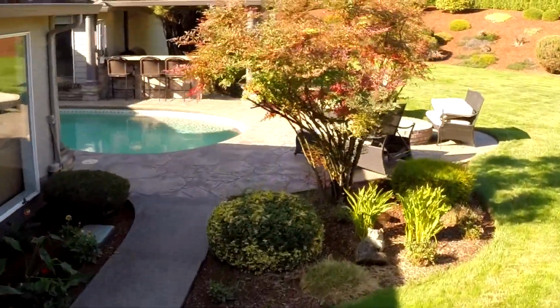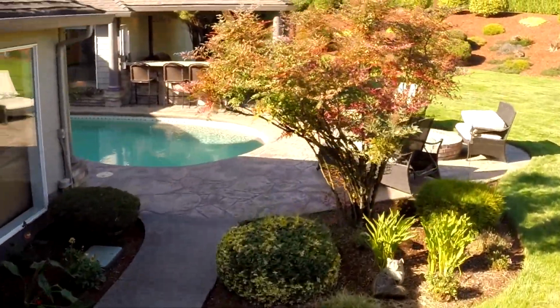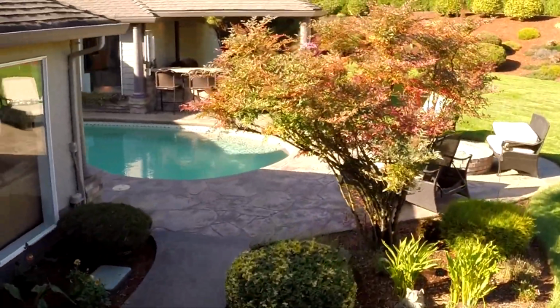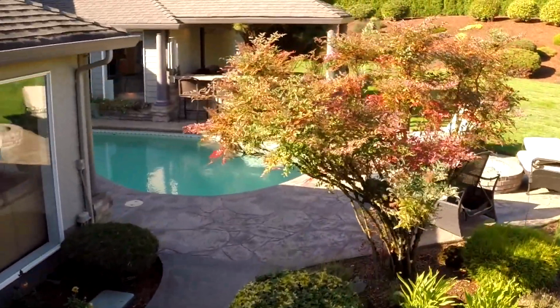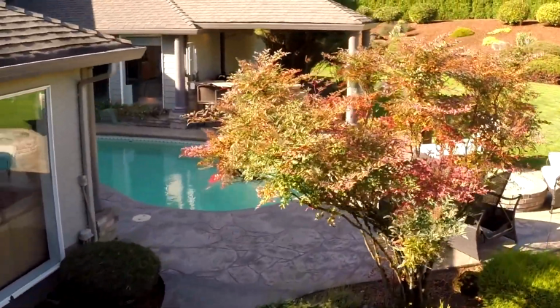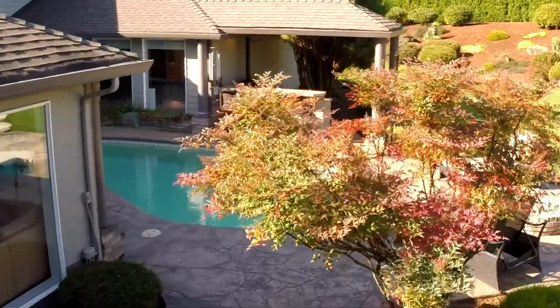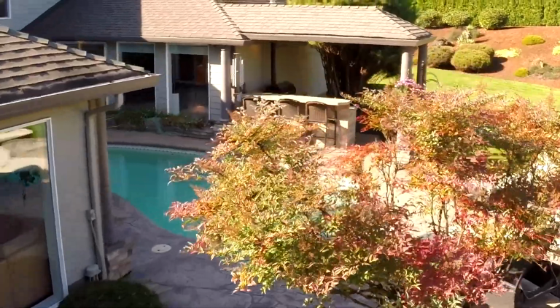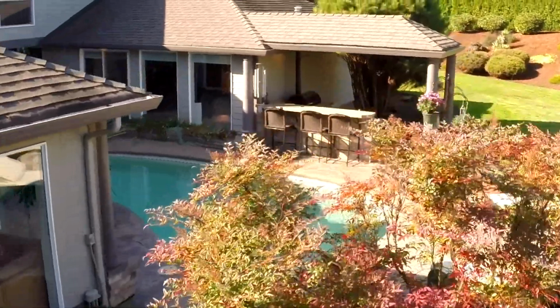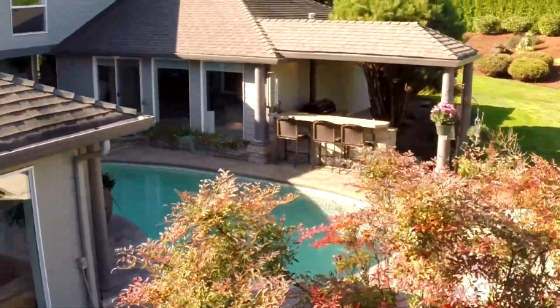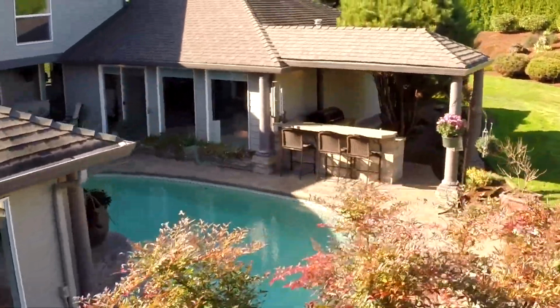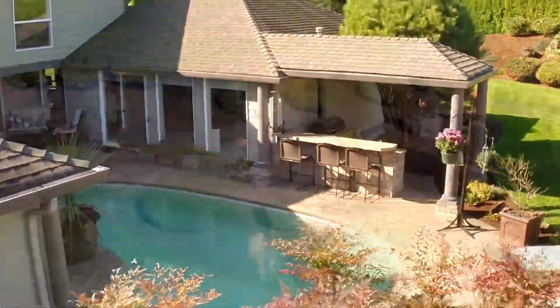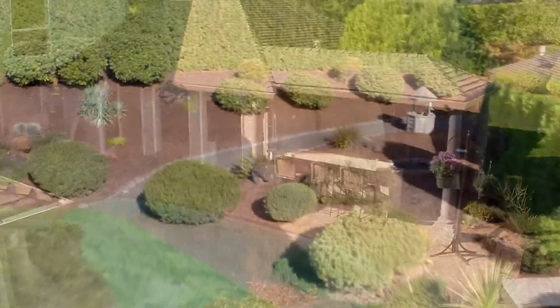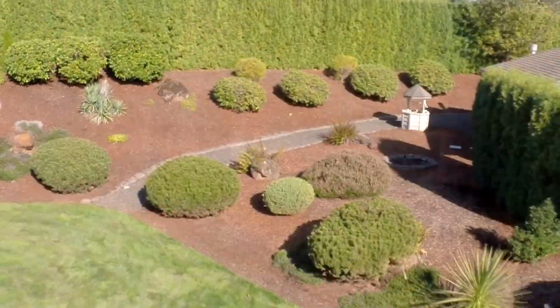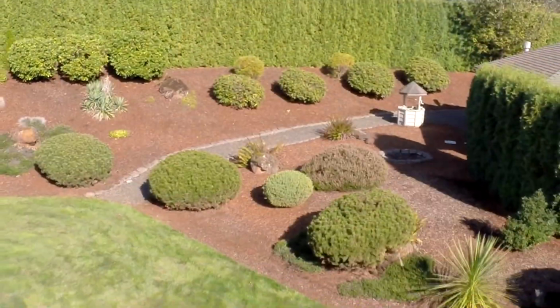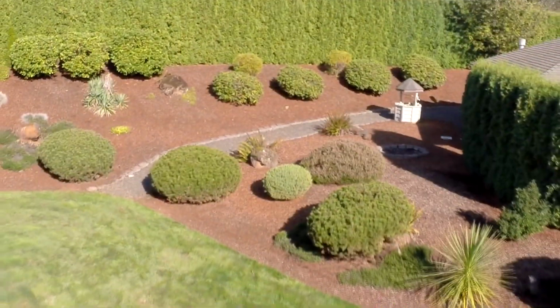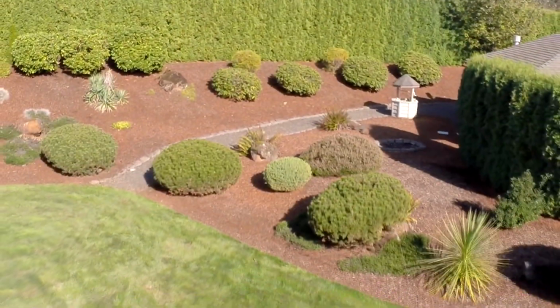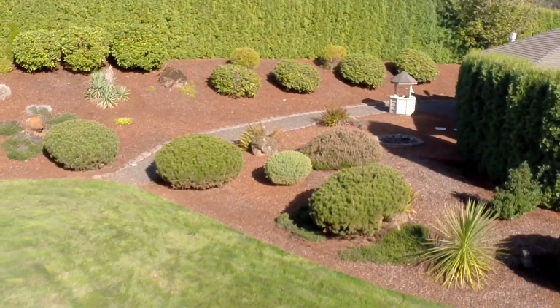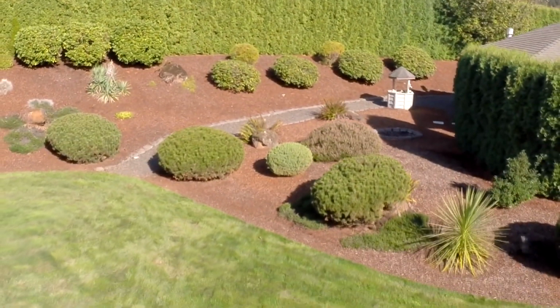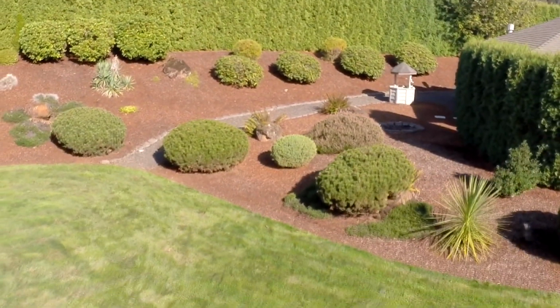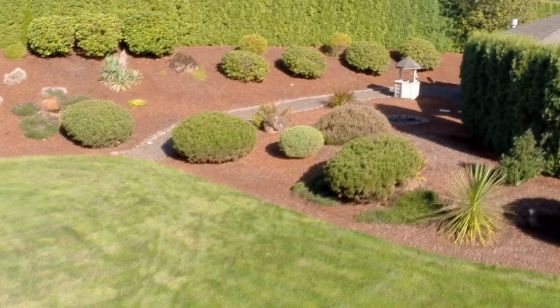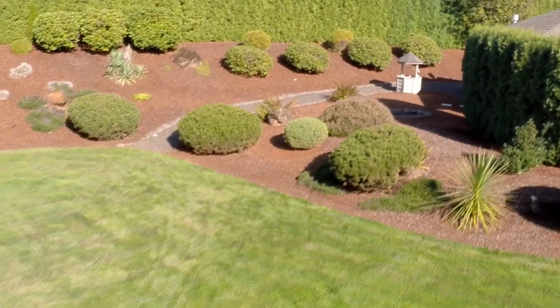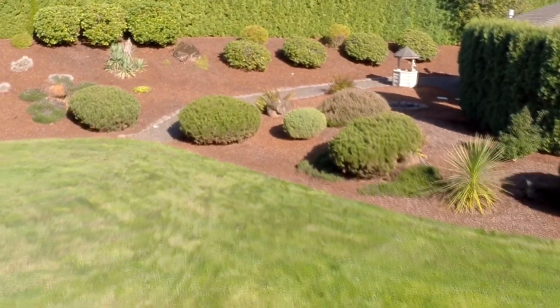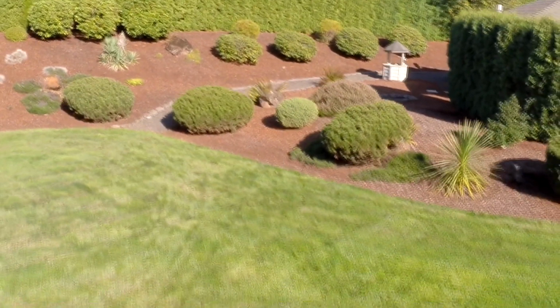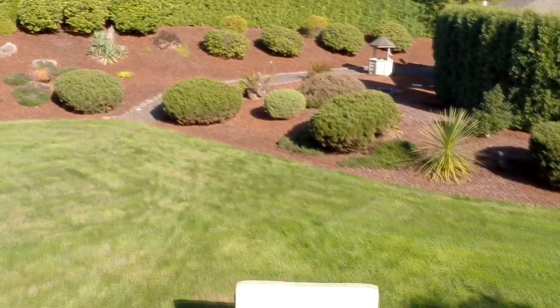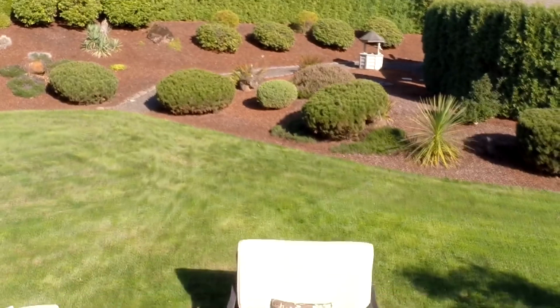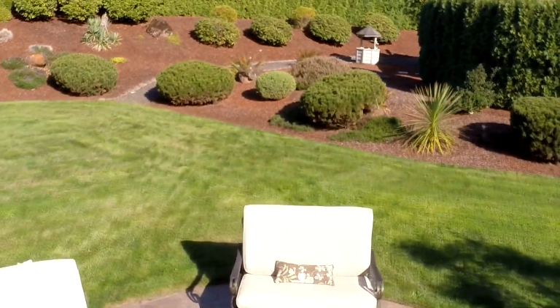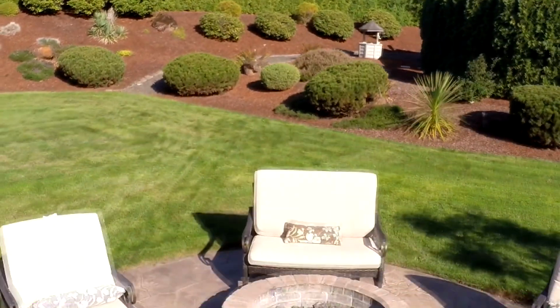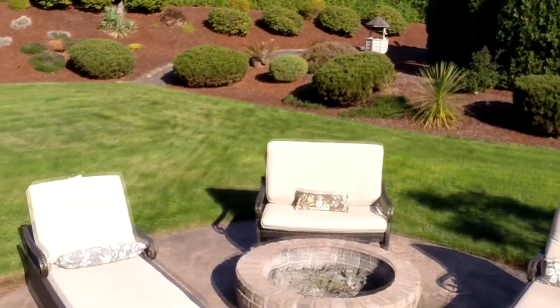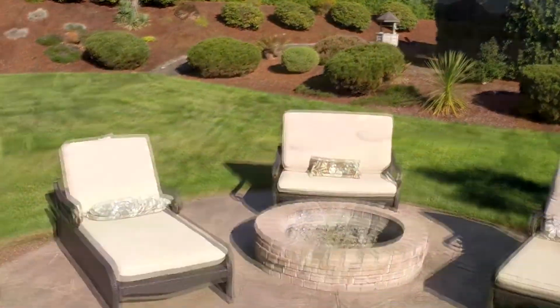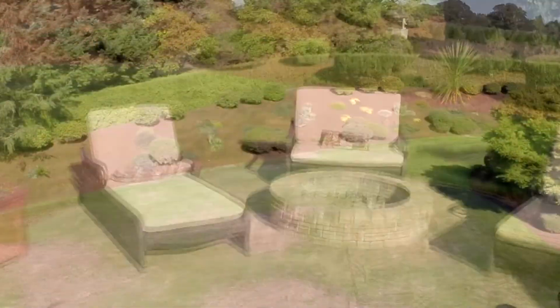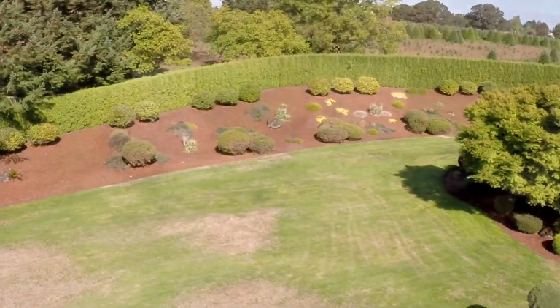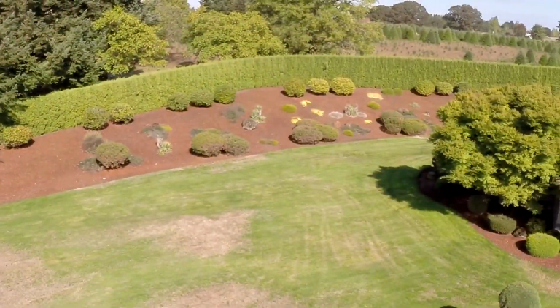Ideal for entertaining, you'll find an outside kitchen plus two fire pits, all in a private setting surrounded by 10-foot tall mature arborvitas.